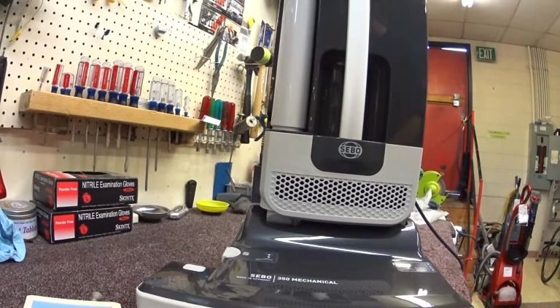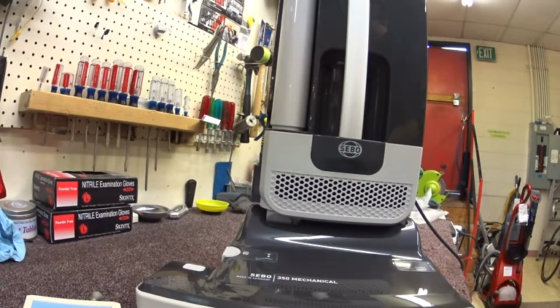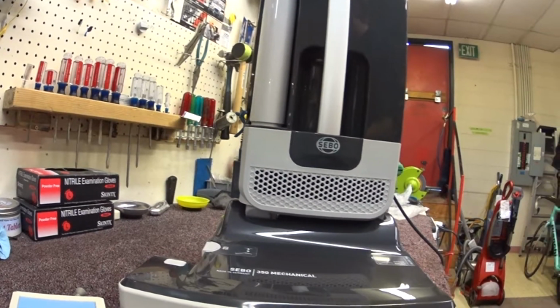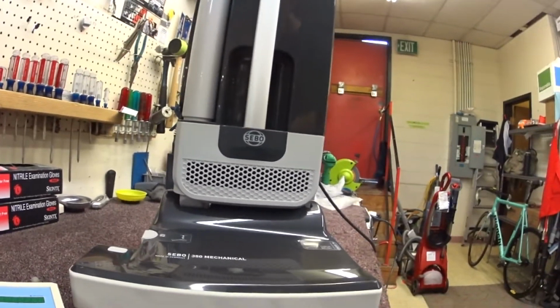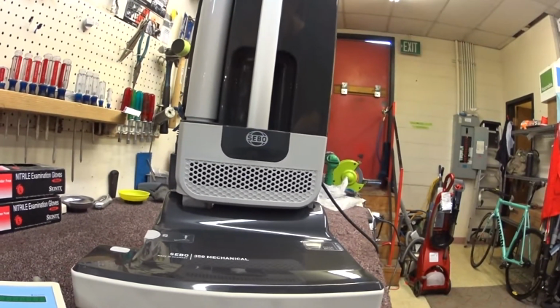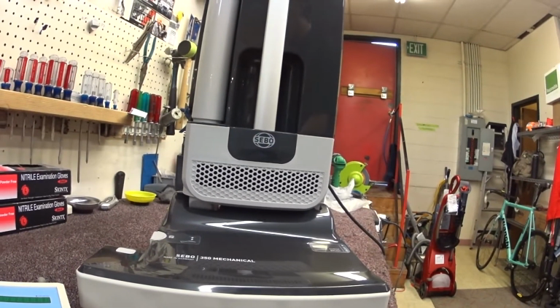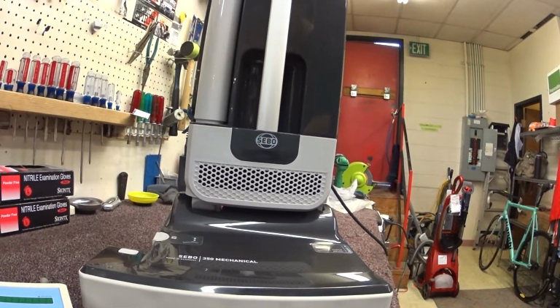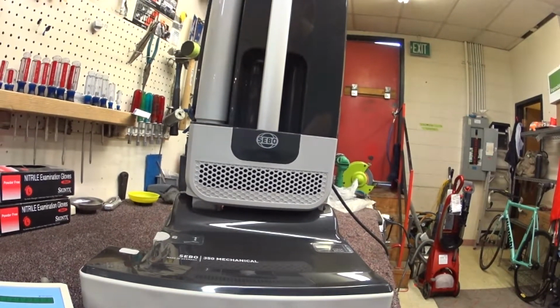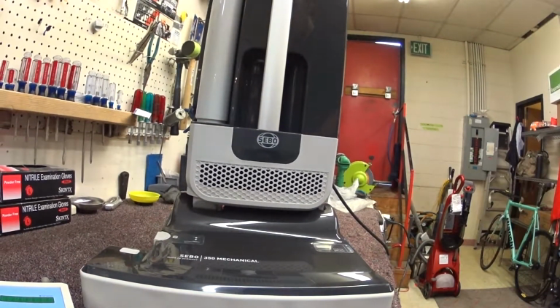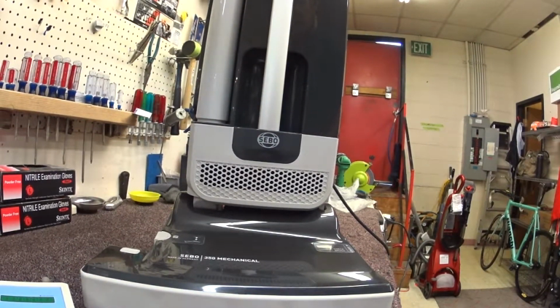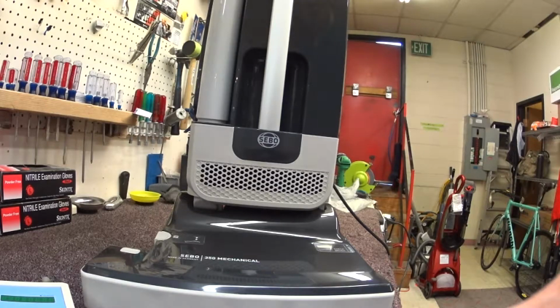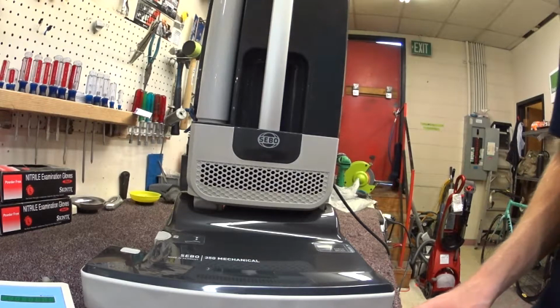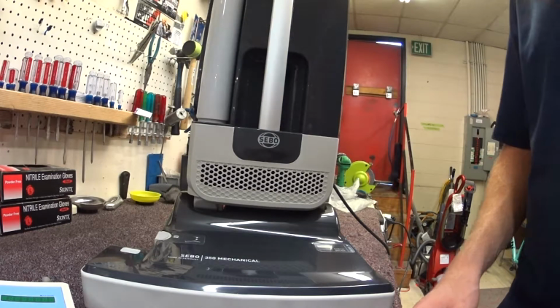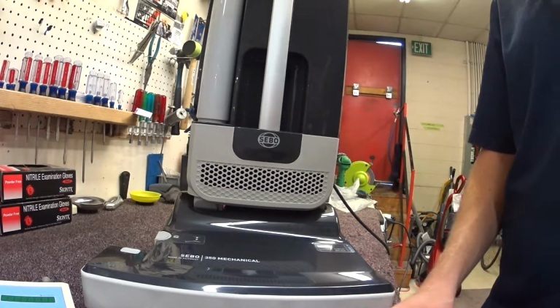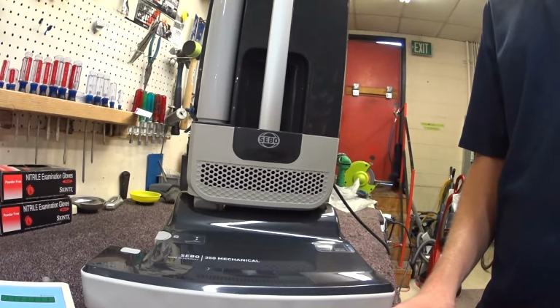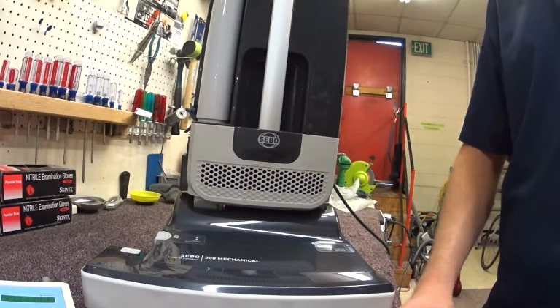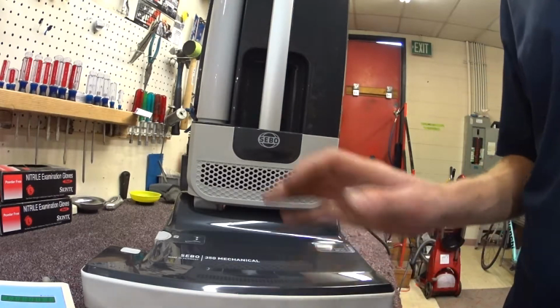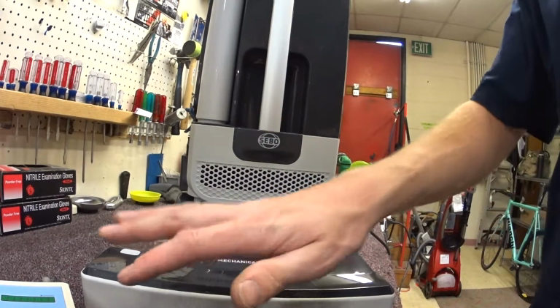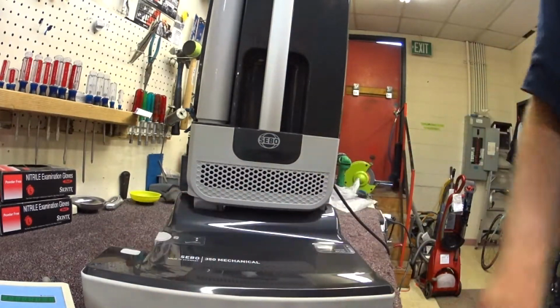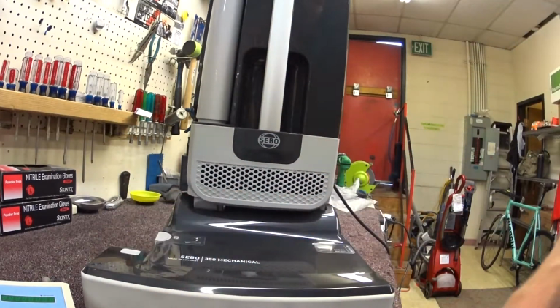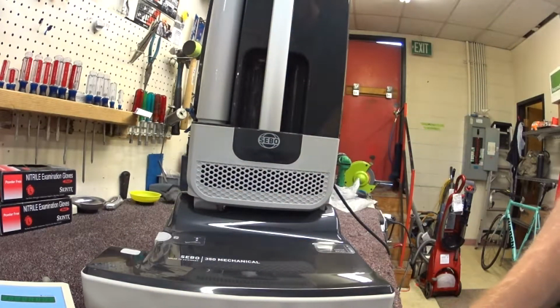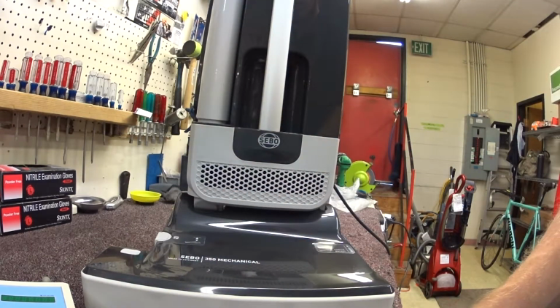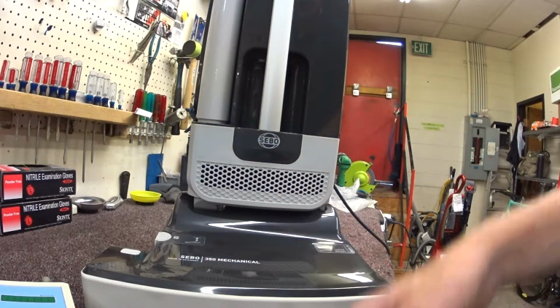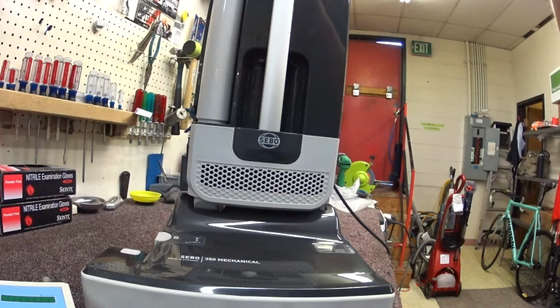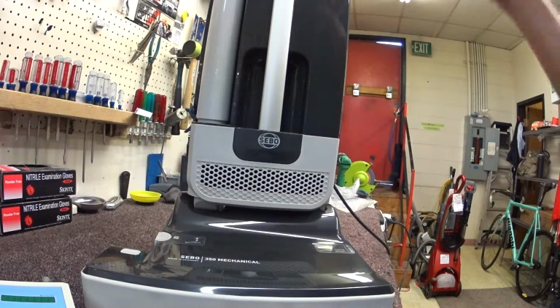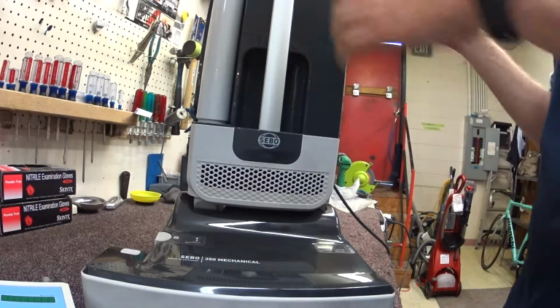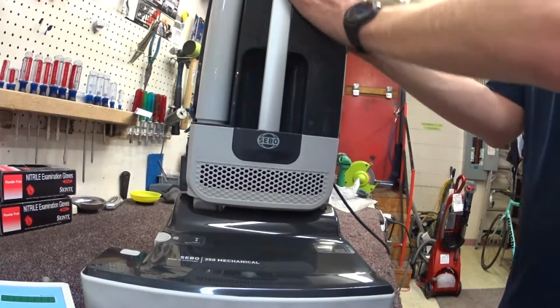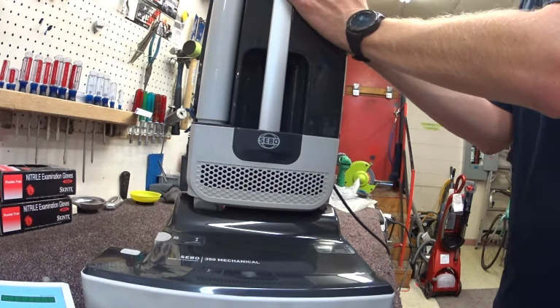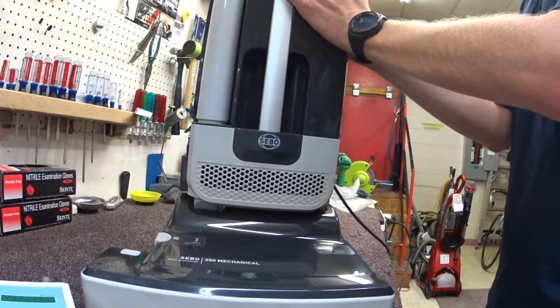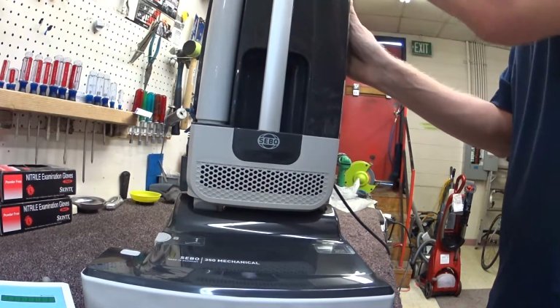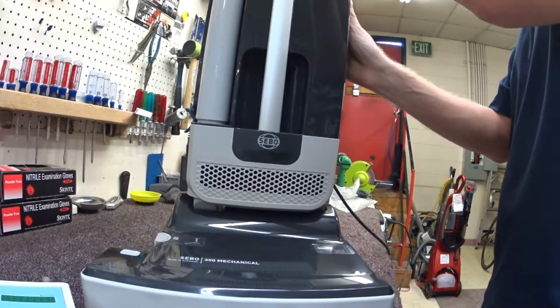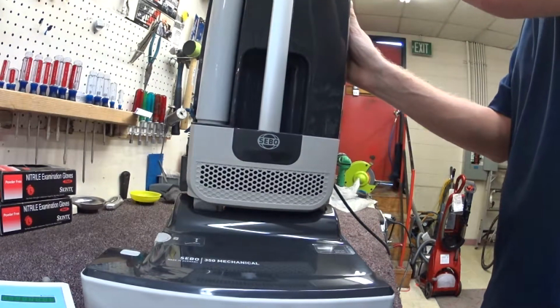Greetings YouTube. I have a machine you probably would never buy in your home, but nevertheless I have it here and it's a strange machine, a new machine. I haven't ever tested it with a particle counter, so we're going to go ahead and test it.